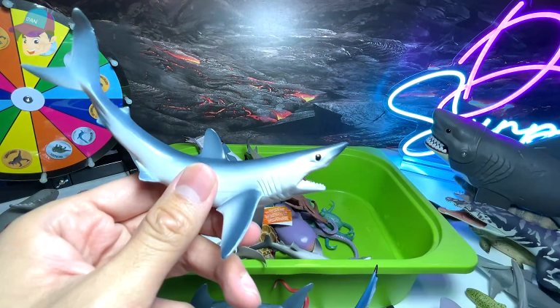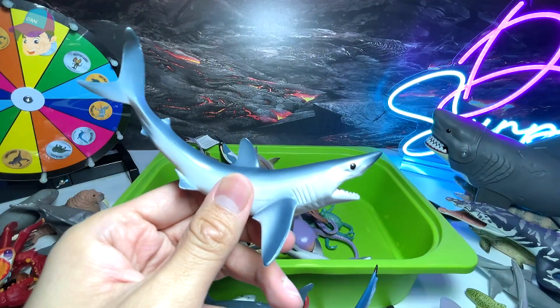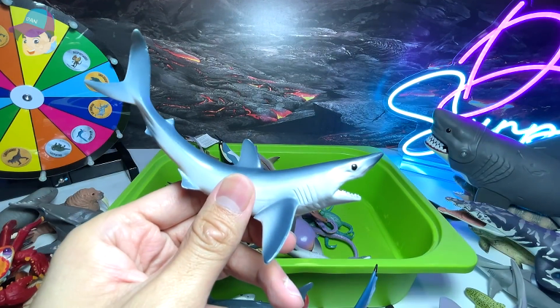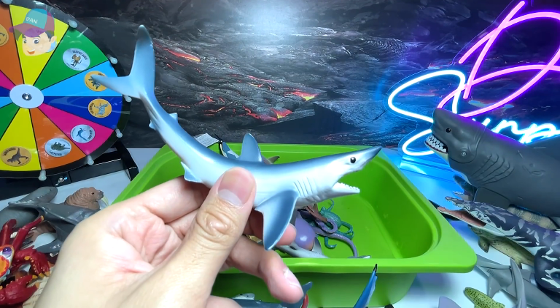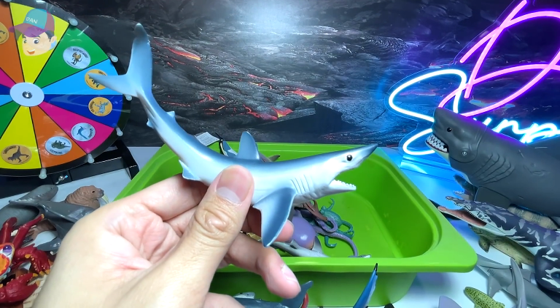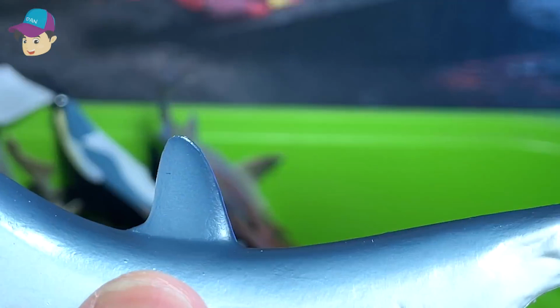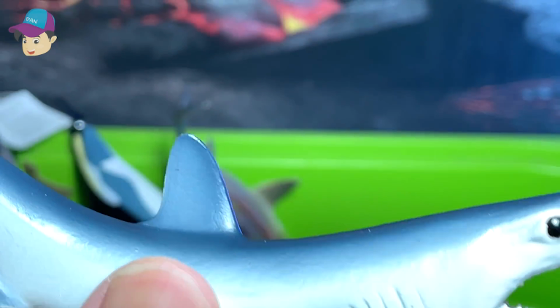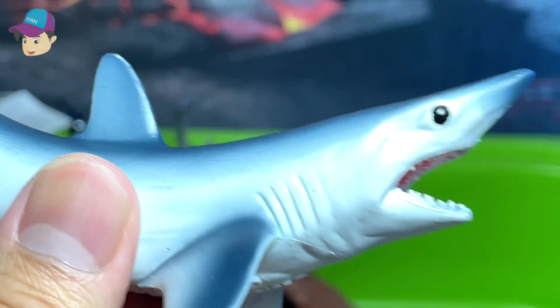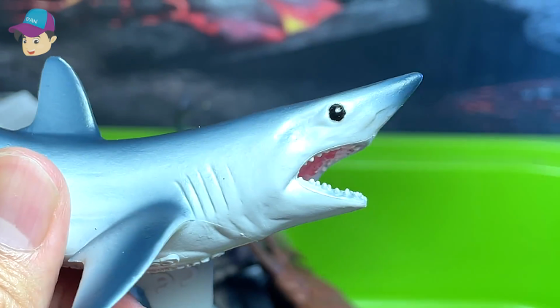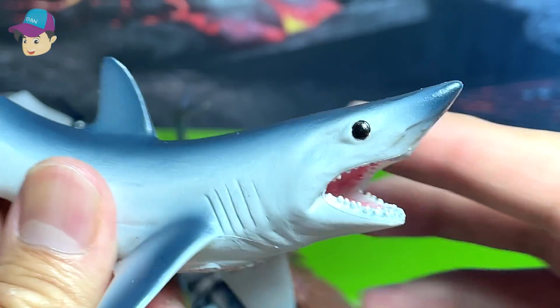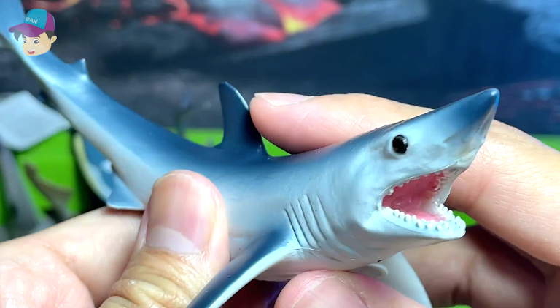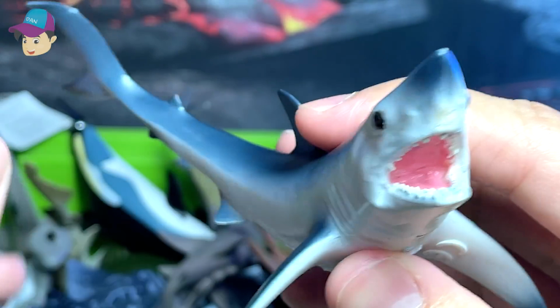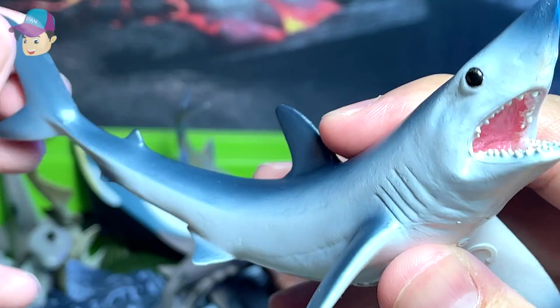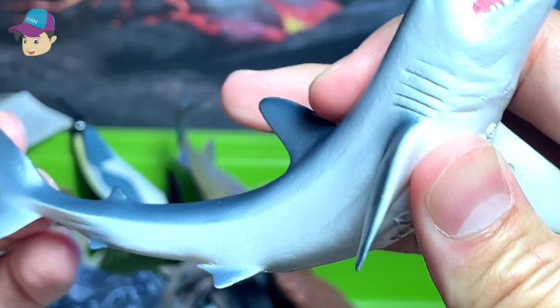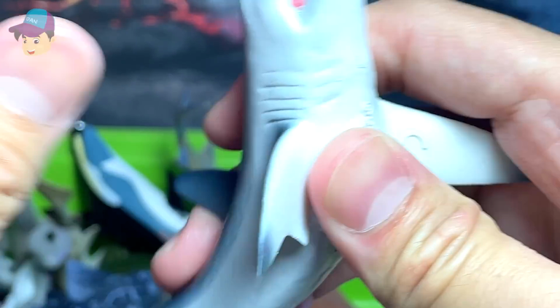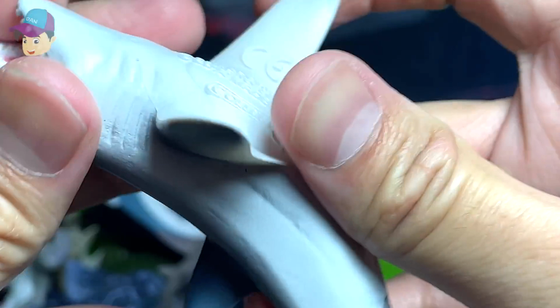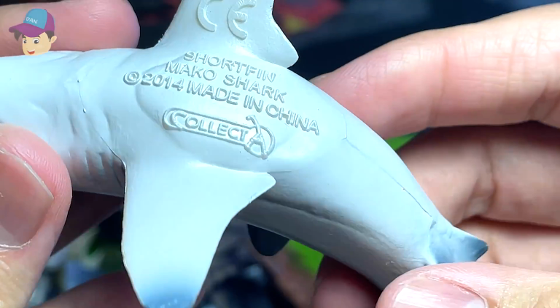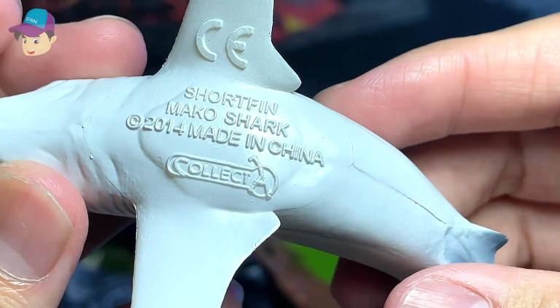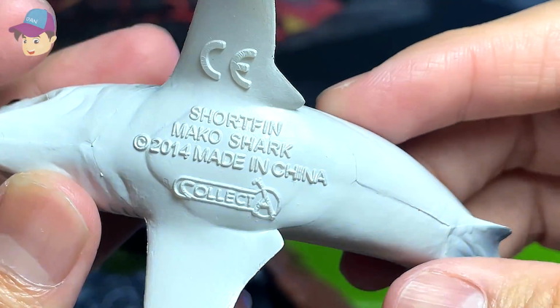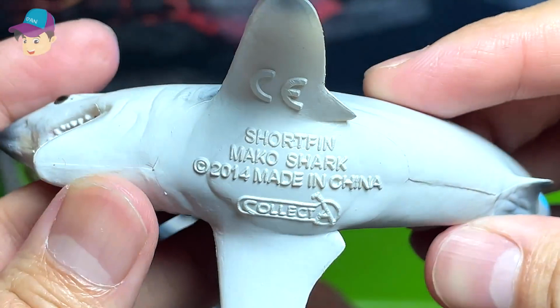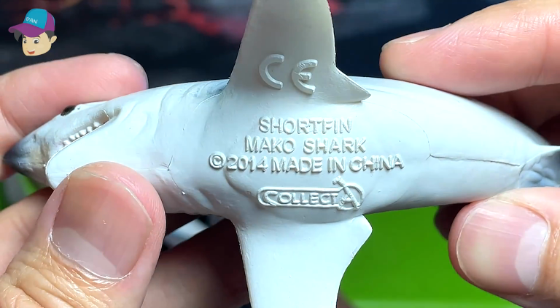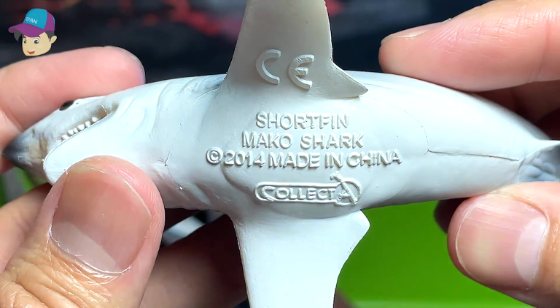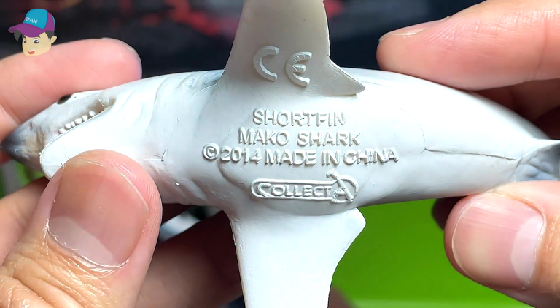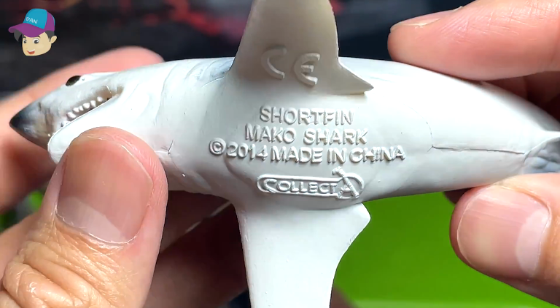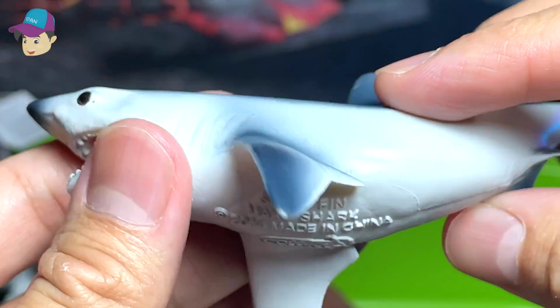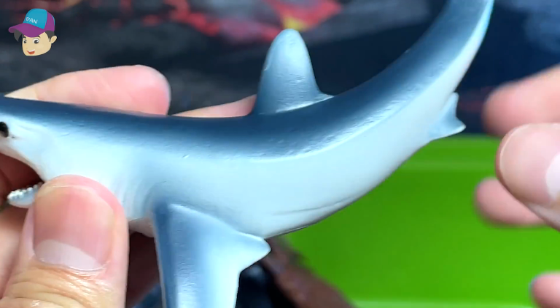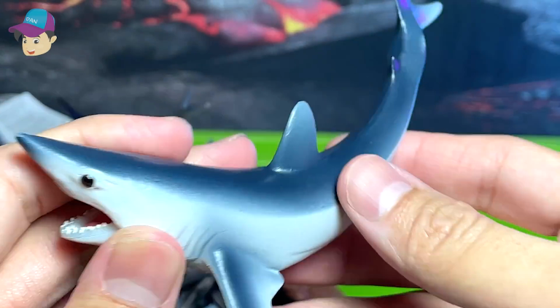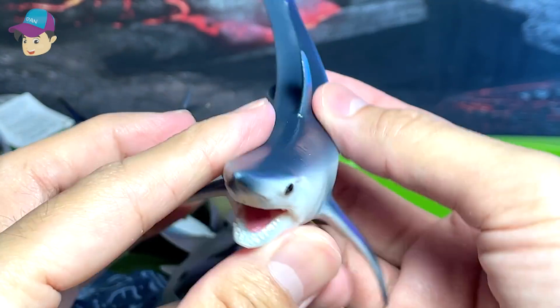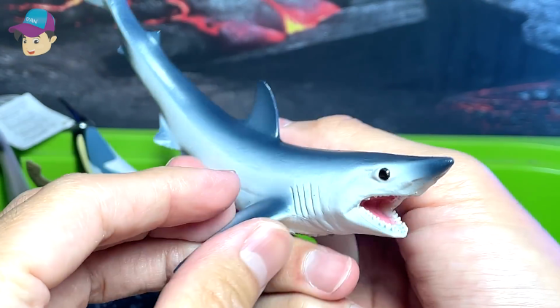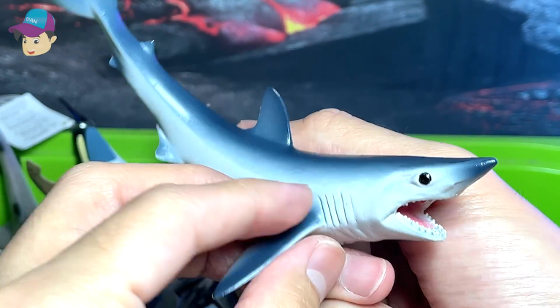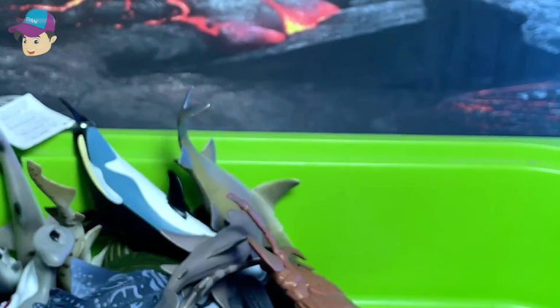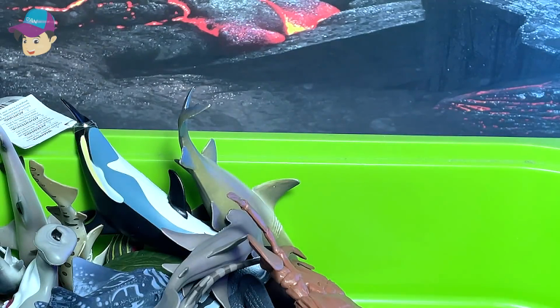Another shark — I think this is the shortfin mako shark. Let's see — yes, it's the shortfin mako shark. Beautiful looking shark.